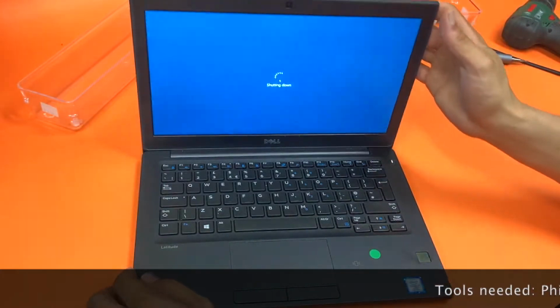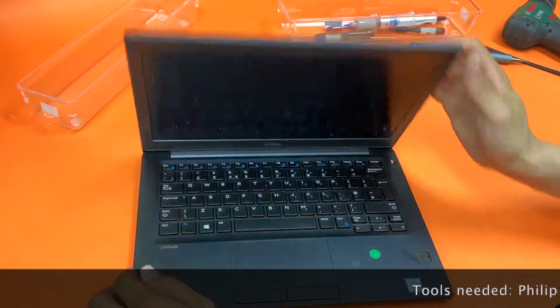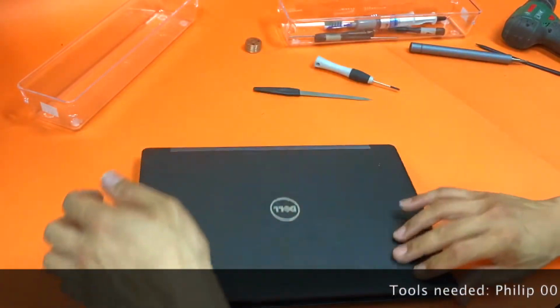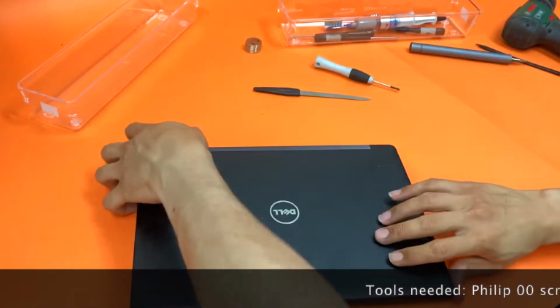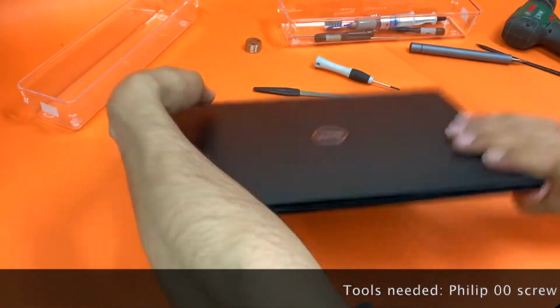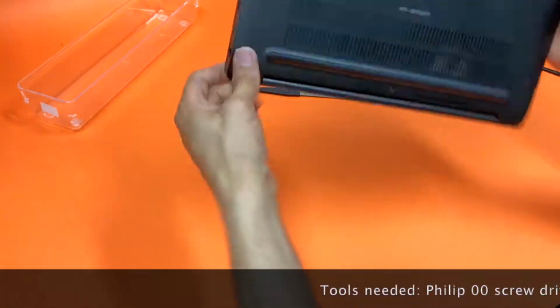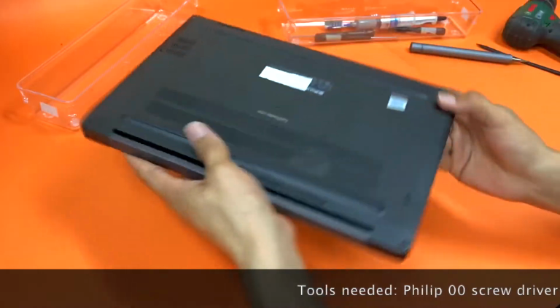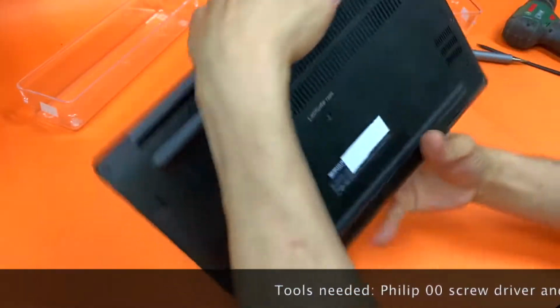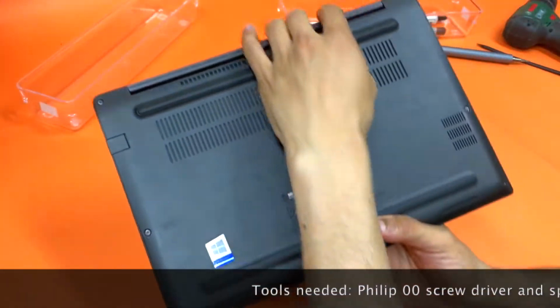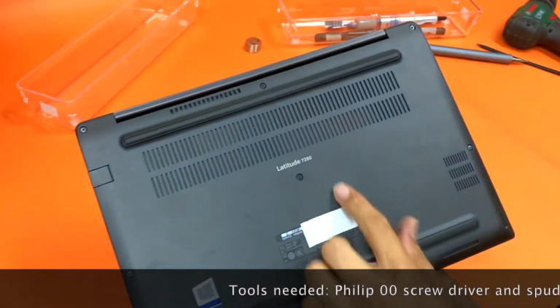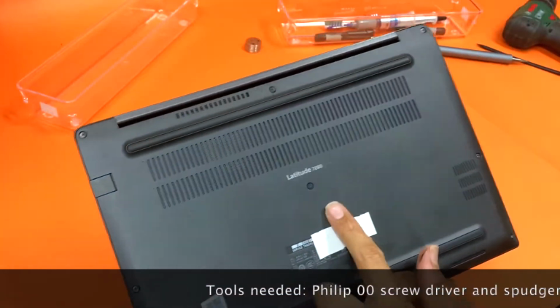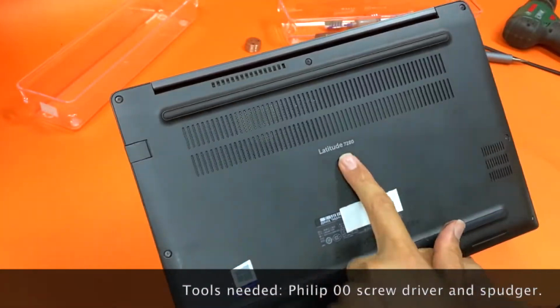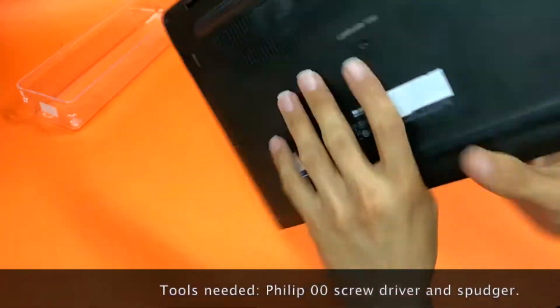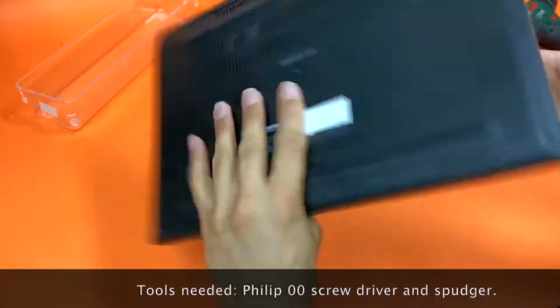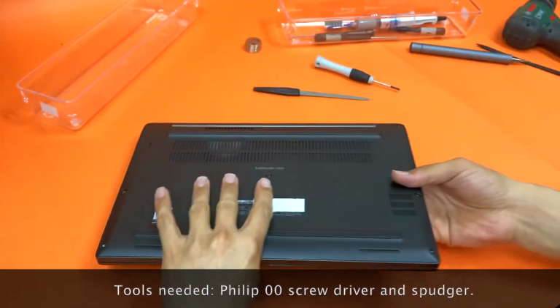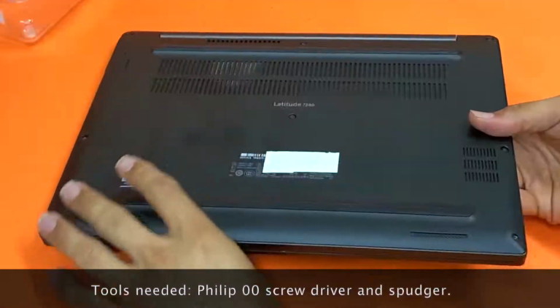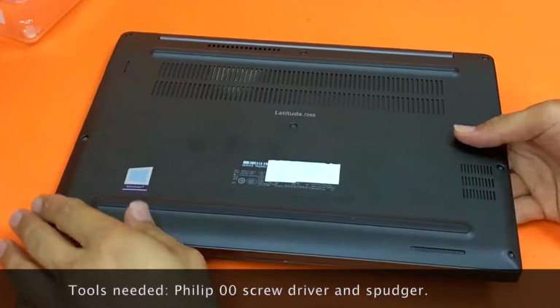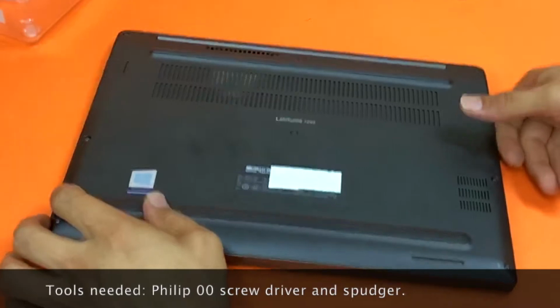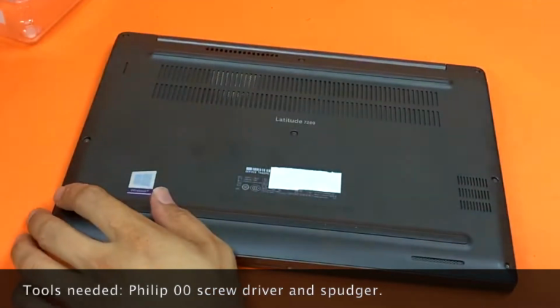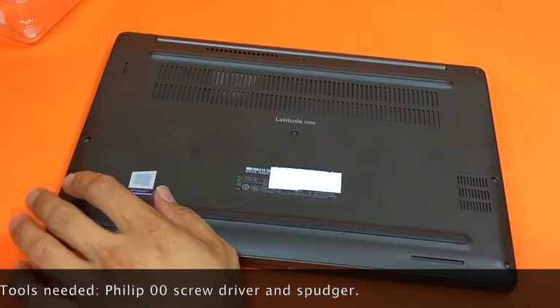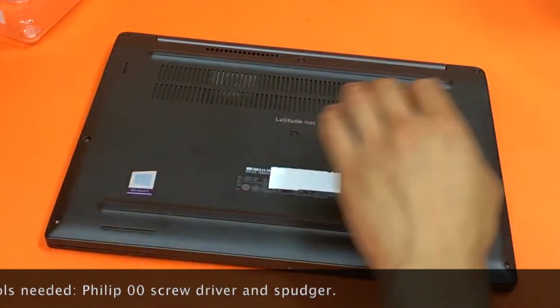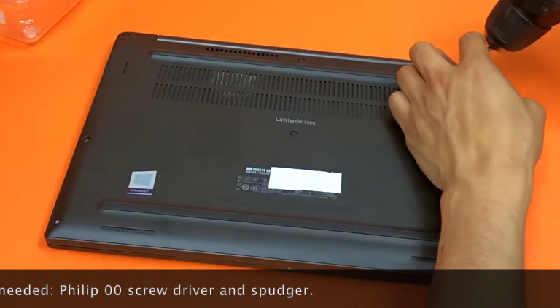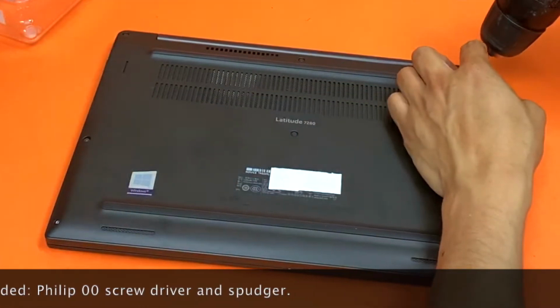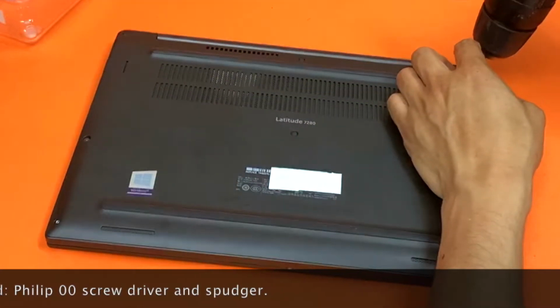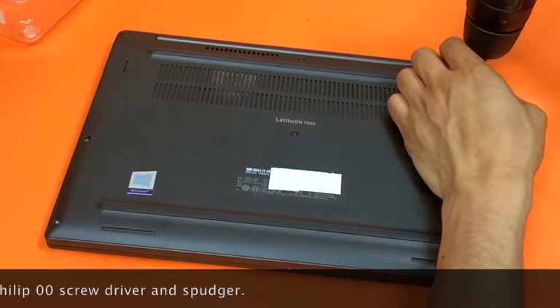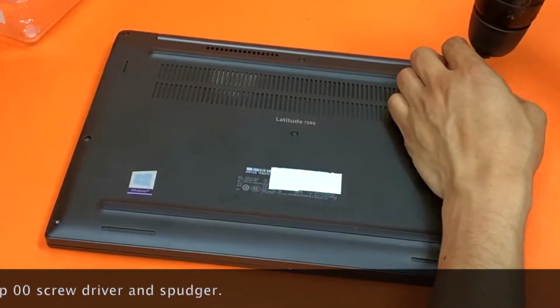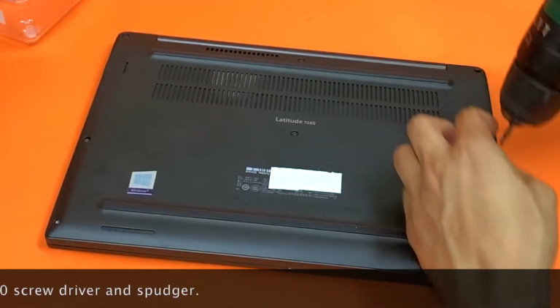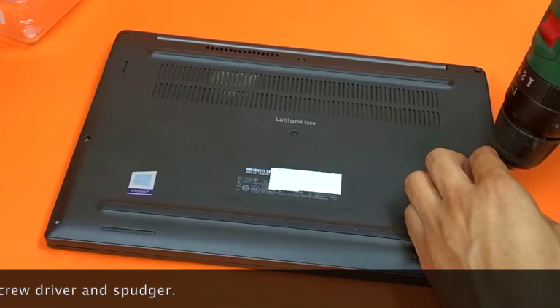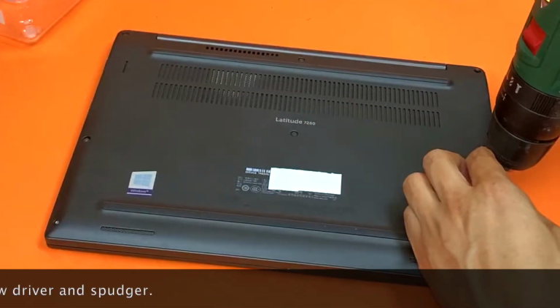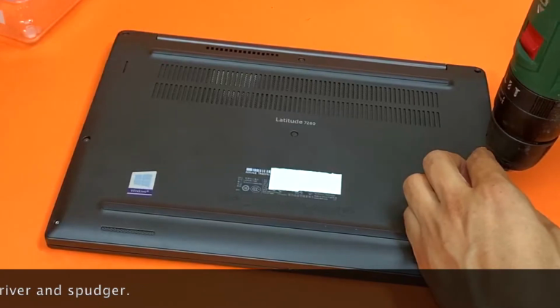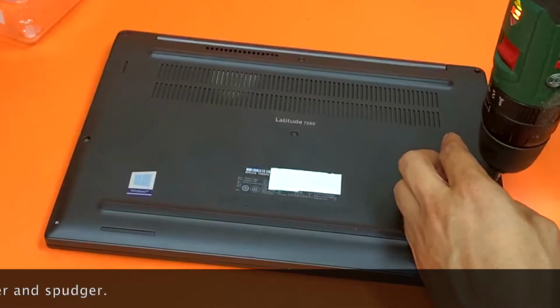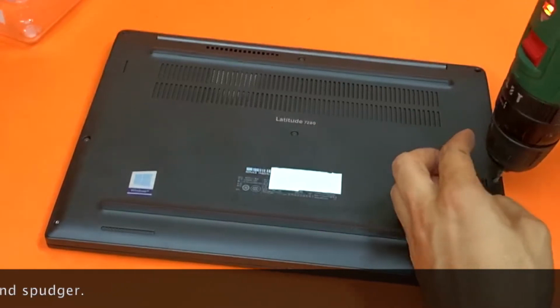Today we have the Latitude E7280 and we want to replace and upgrade the RAM and SSD.